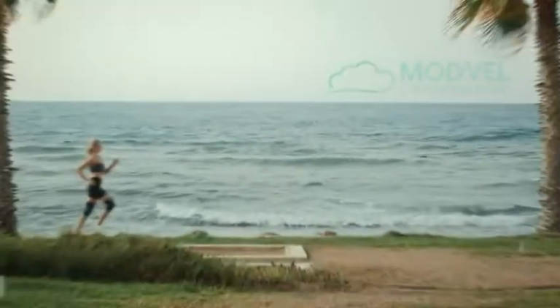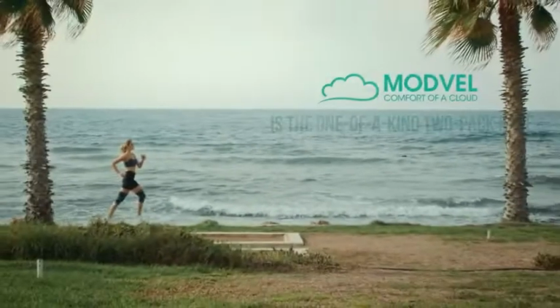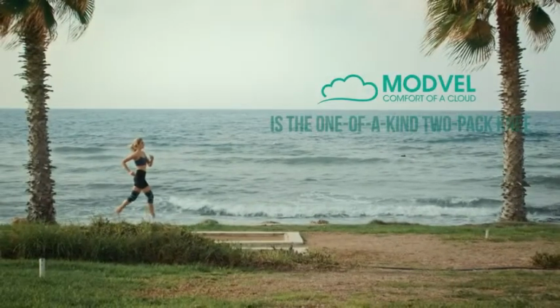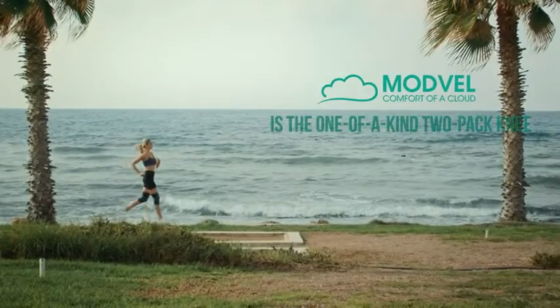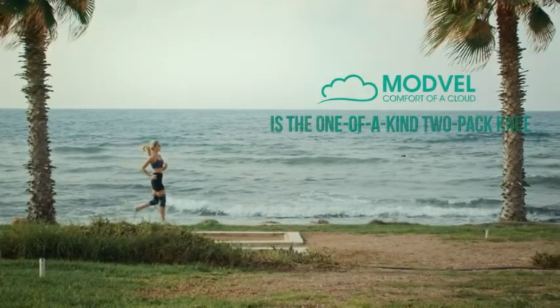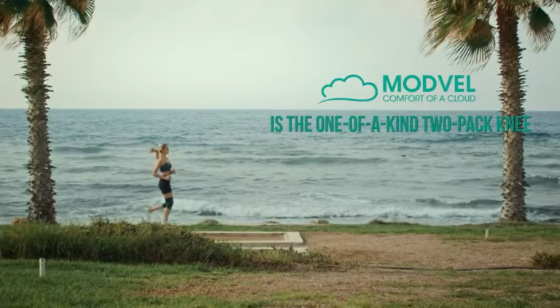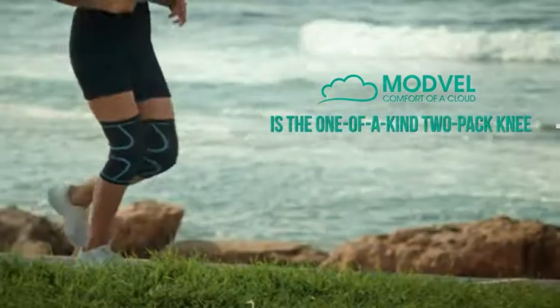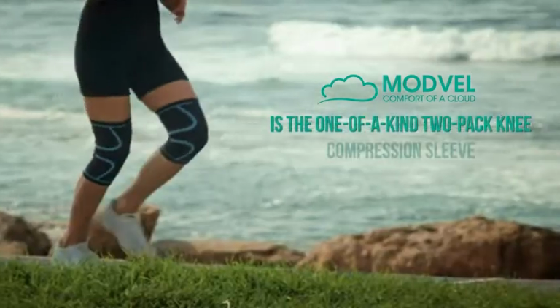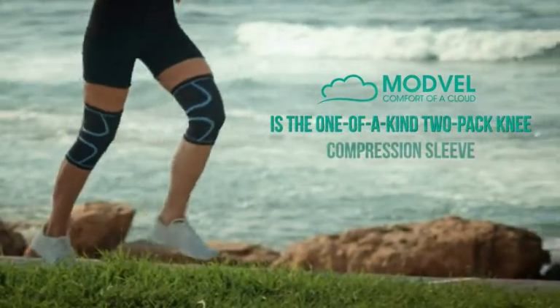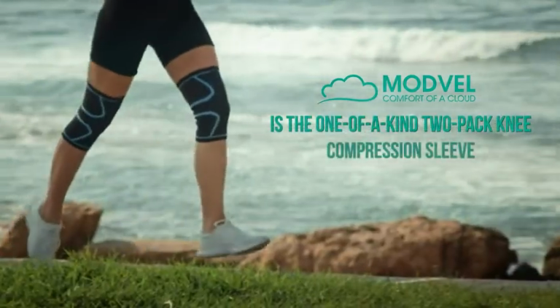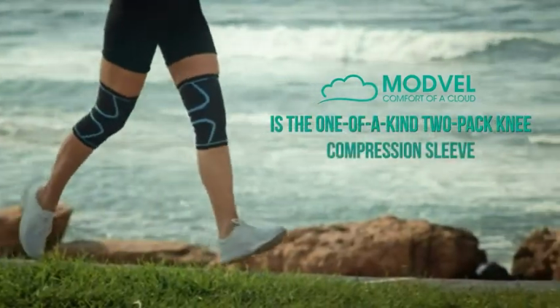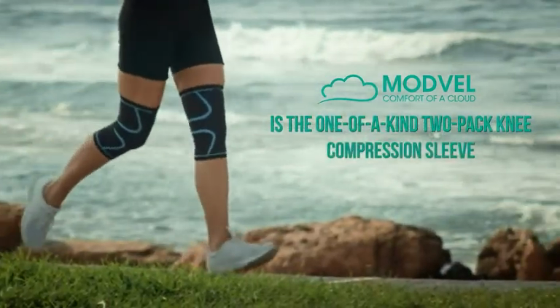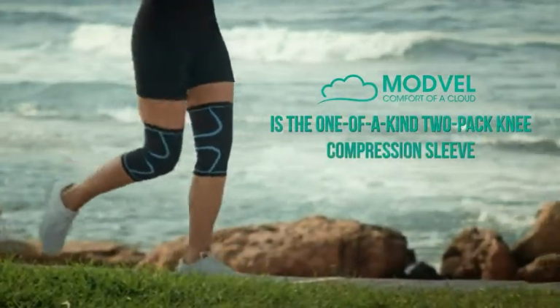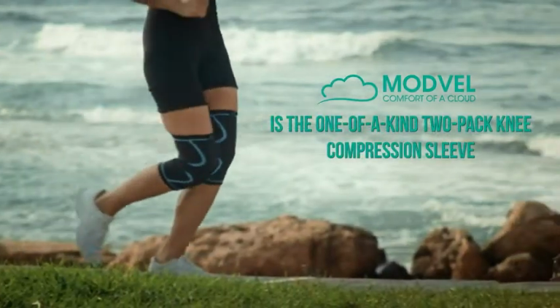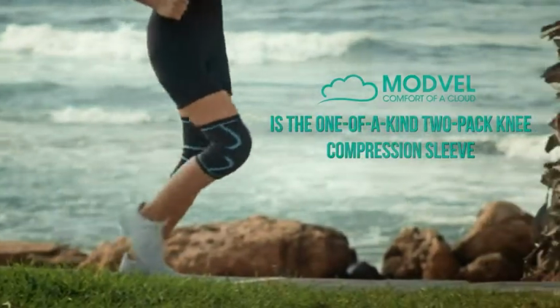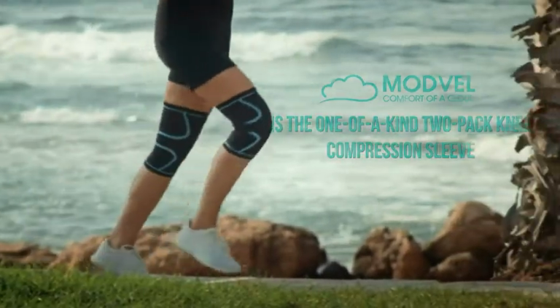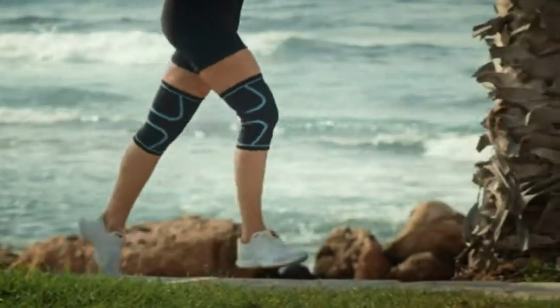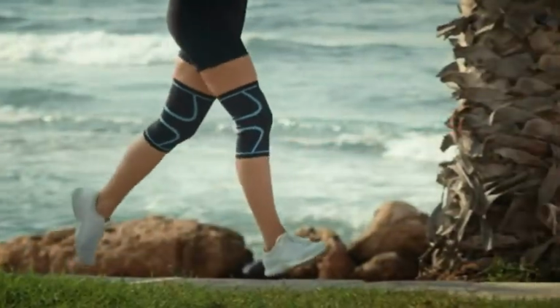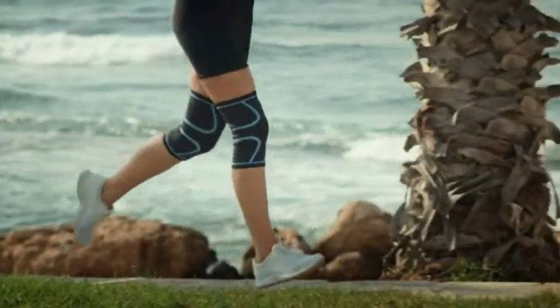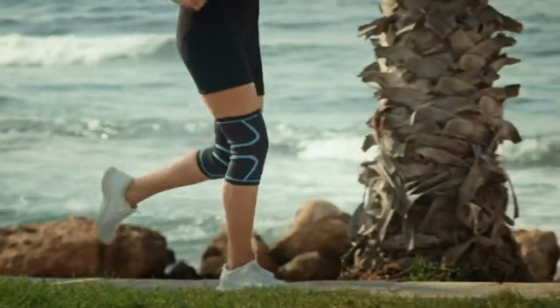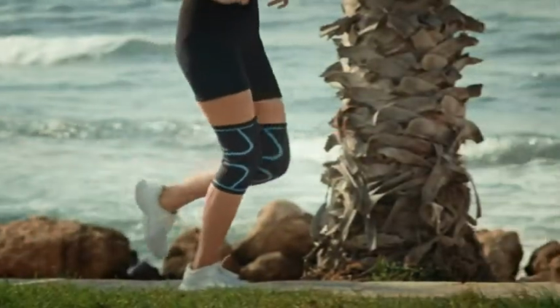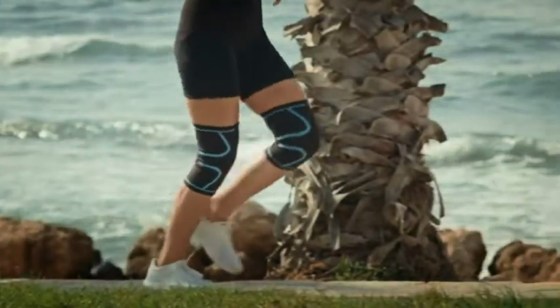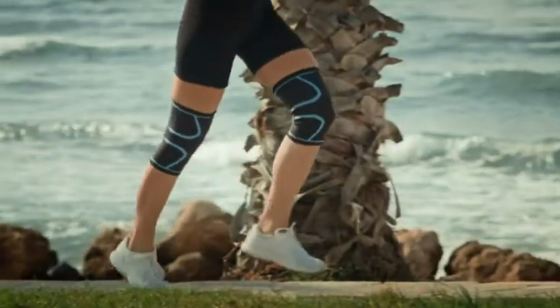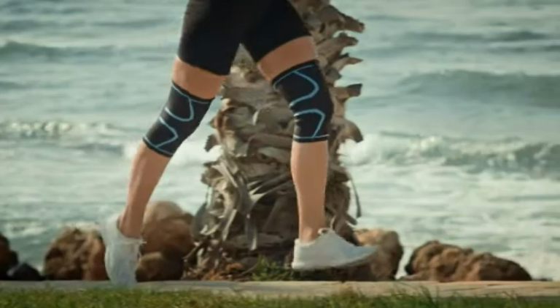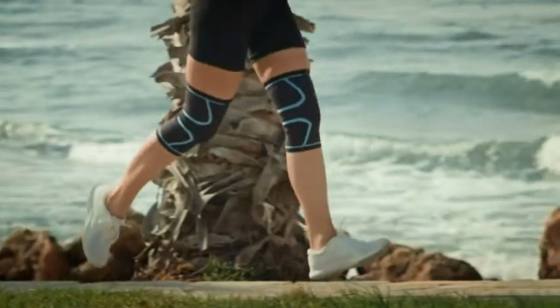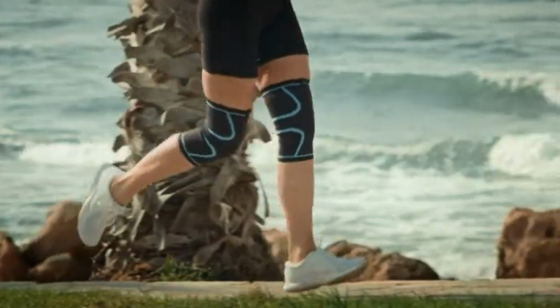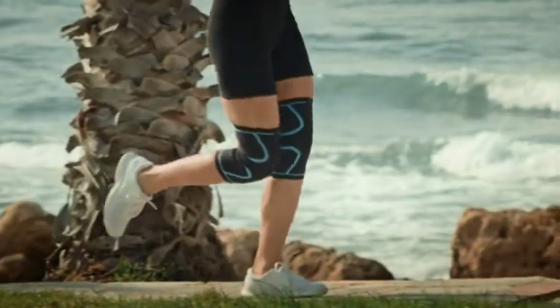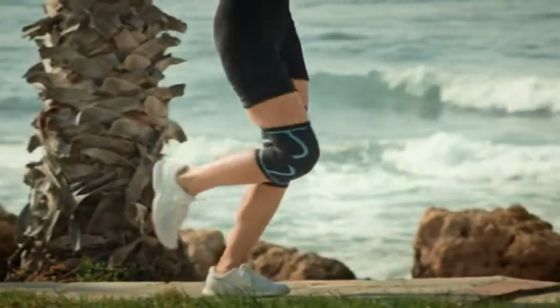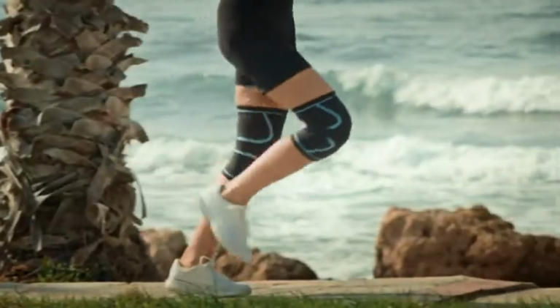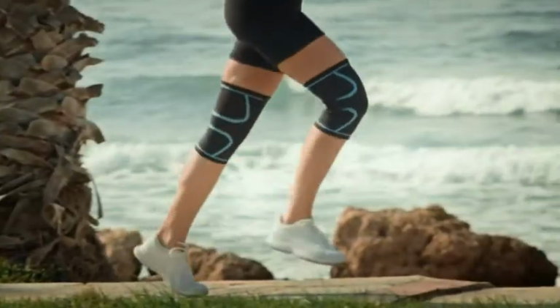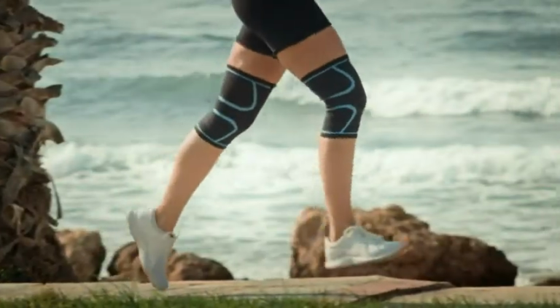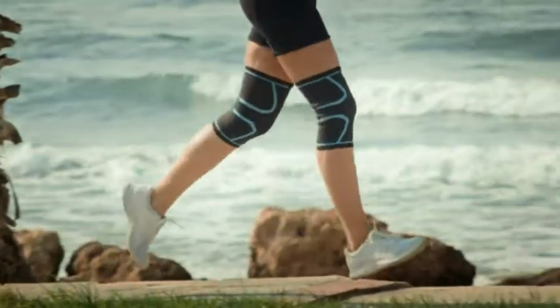Modville is a one-of-a-kind two-pack knee compression sleeve that enables optimal patella tracking, improved blood flow, and maximum comfort while you train.